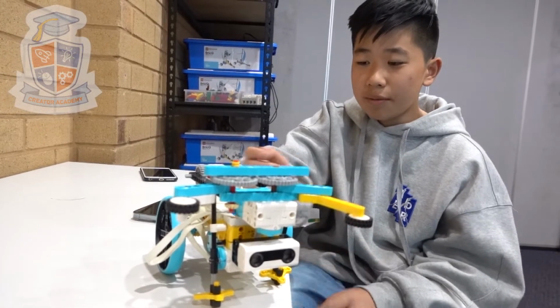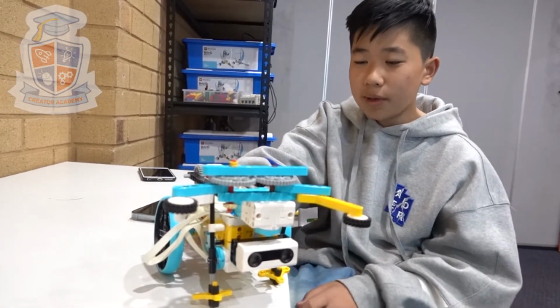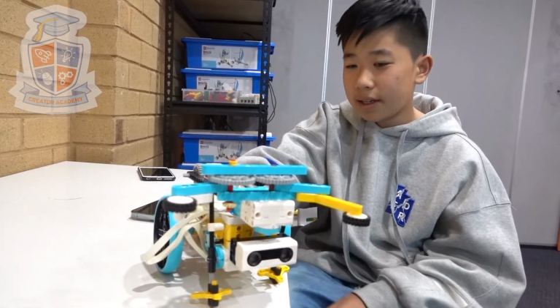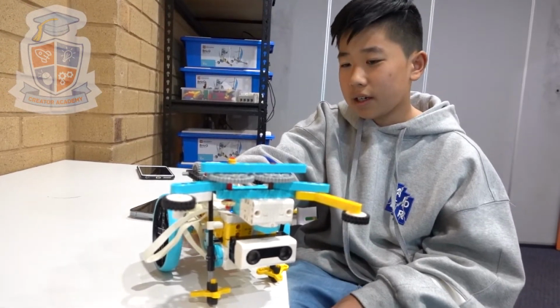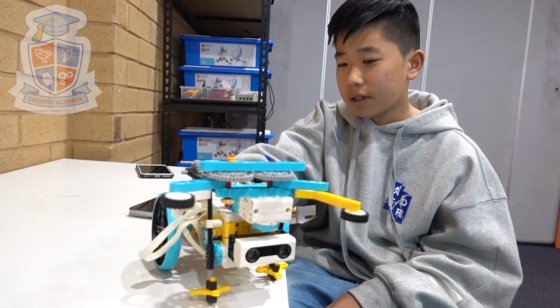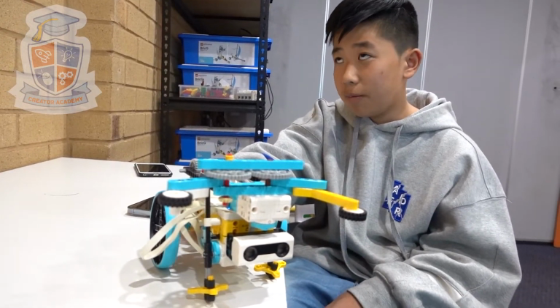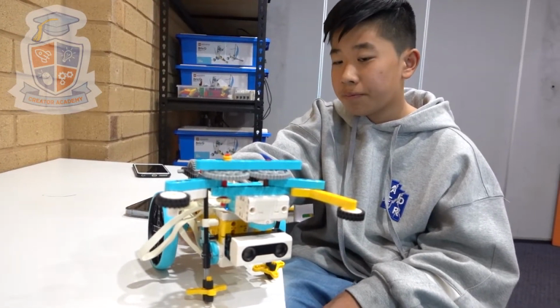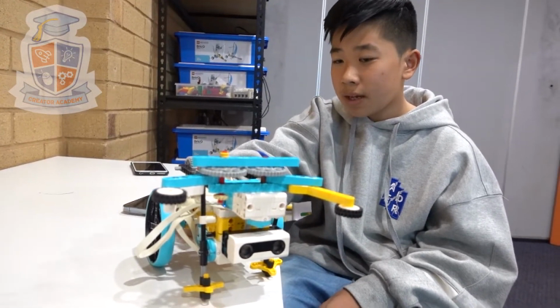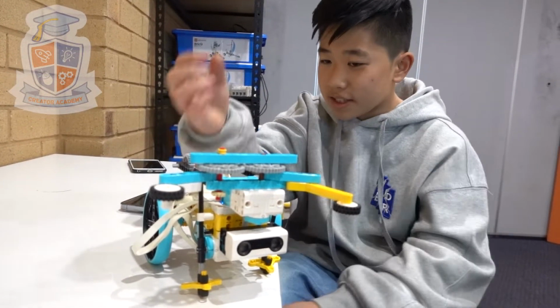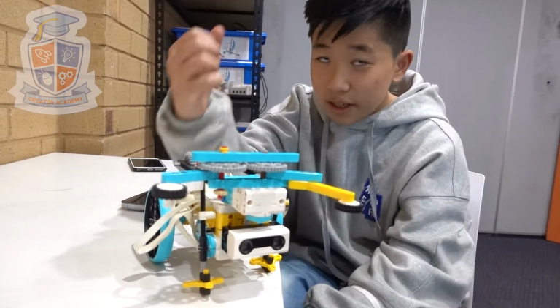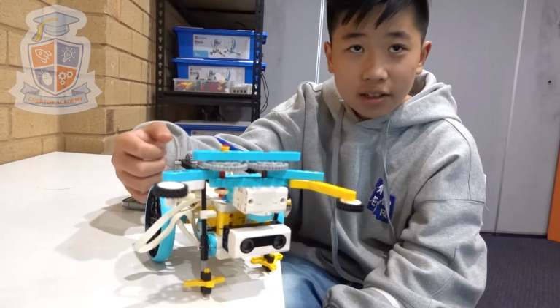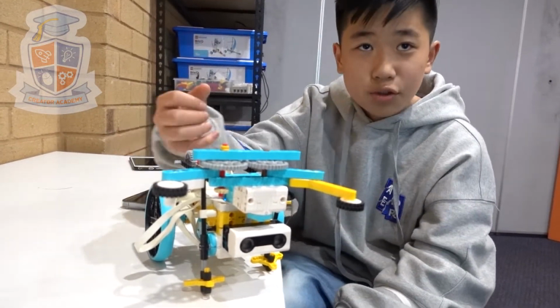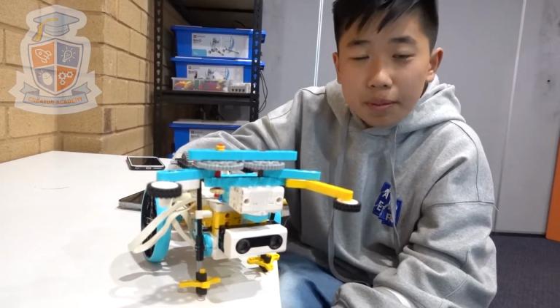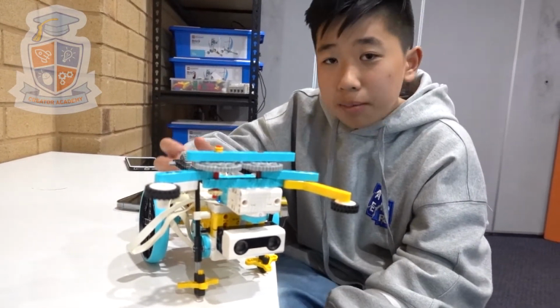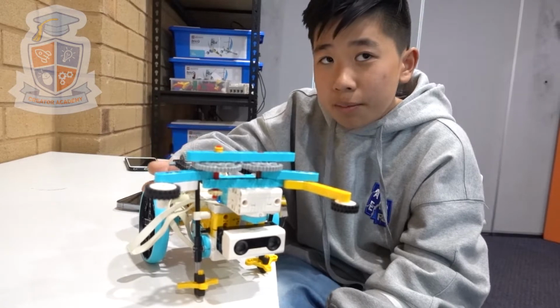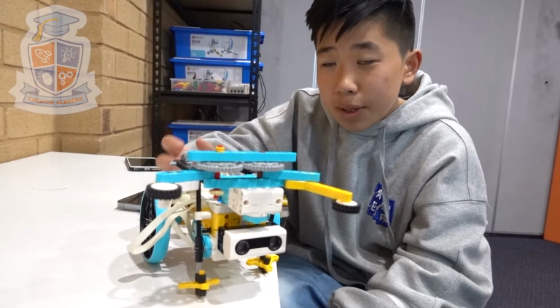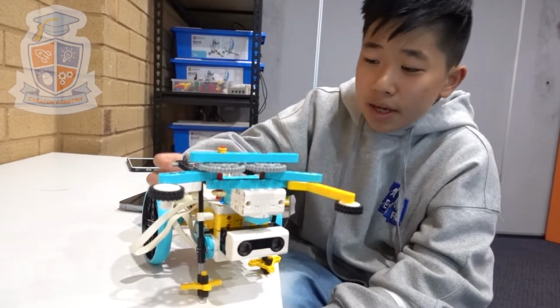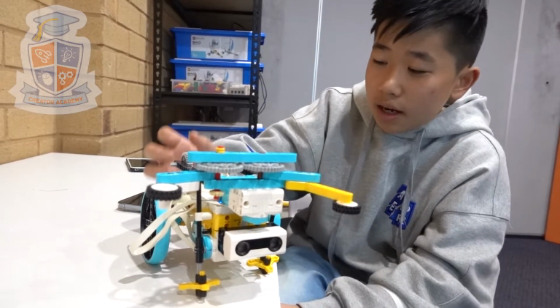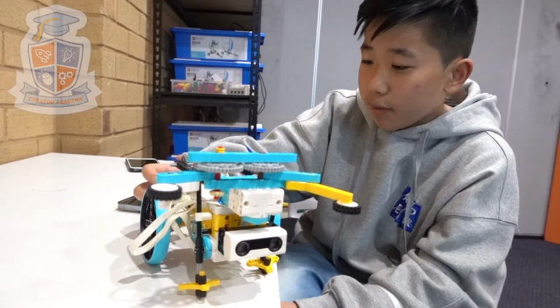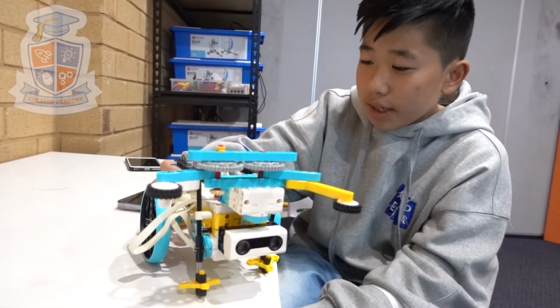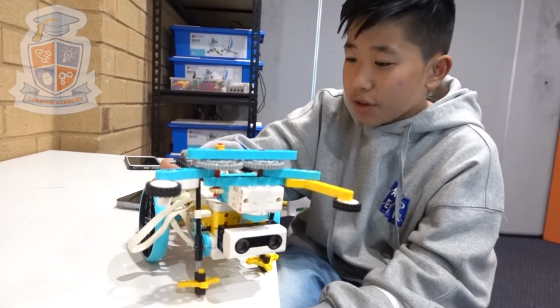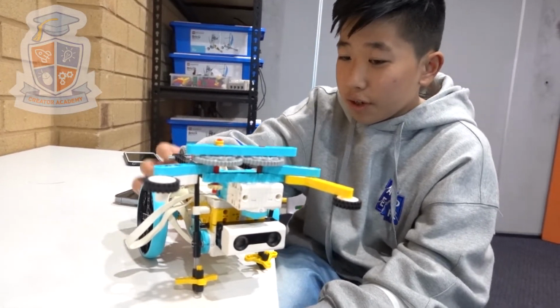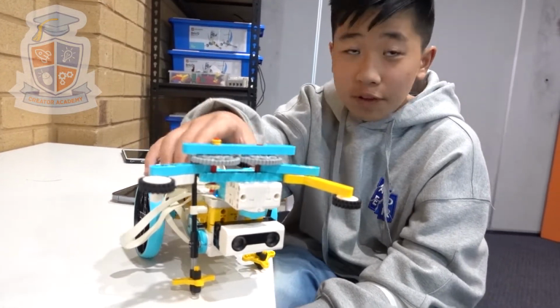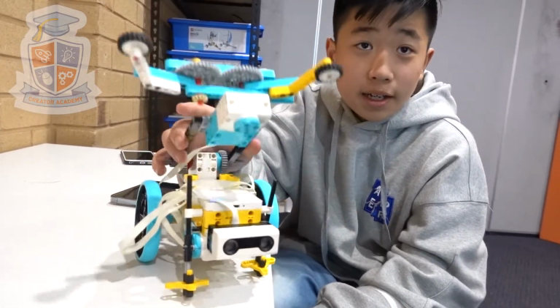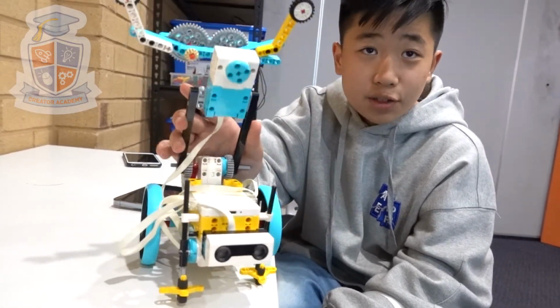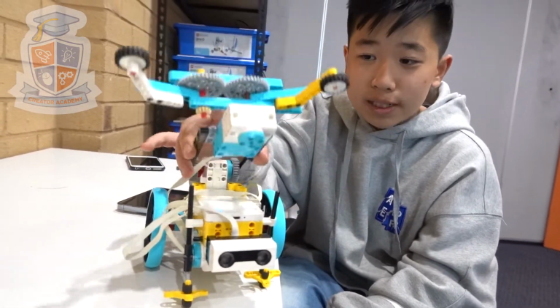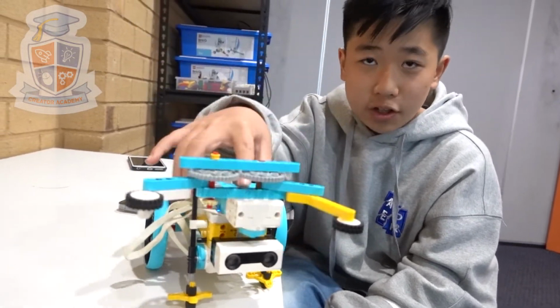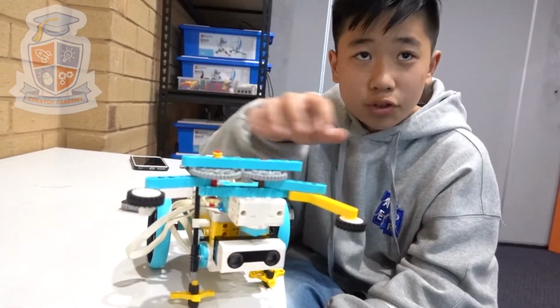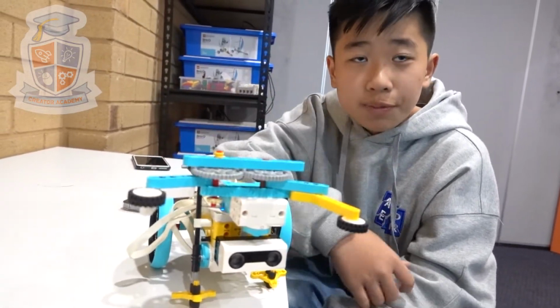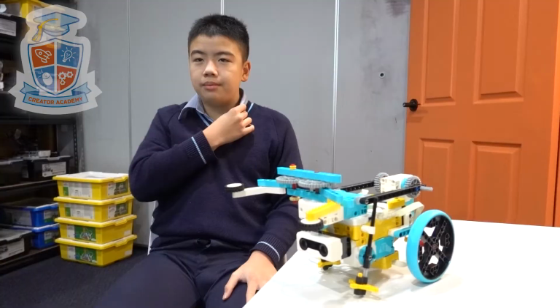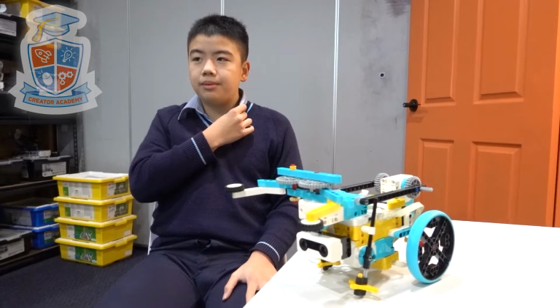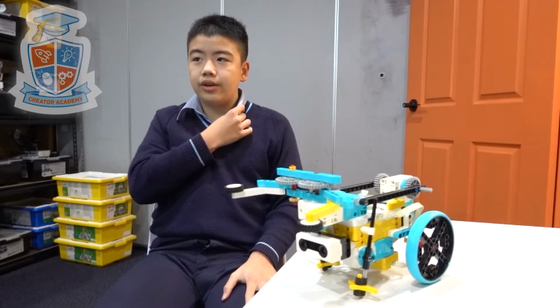Before, we had a single scorpion arm type beam. But then we made it so it could move like that, as well as attaching a claw to it. My name is Eric.